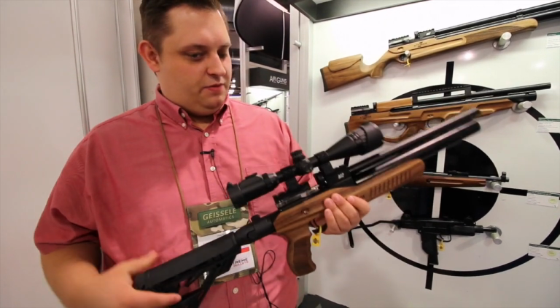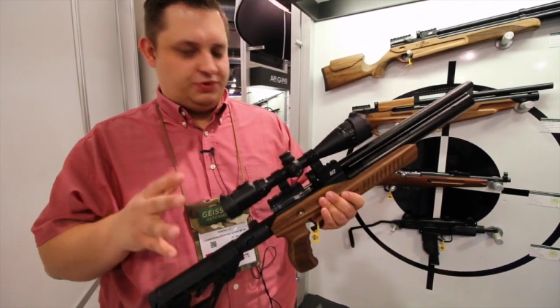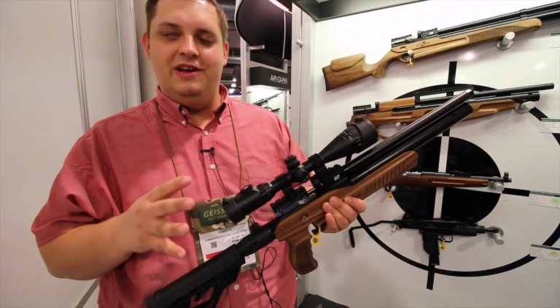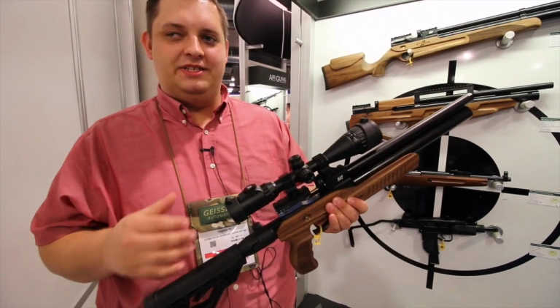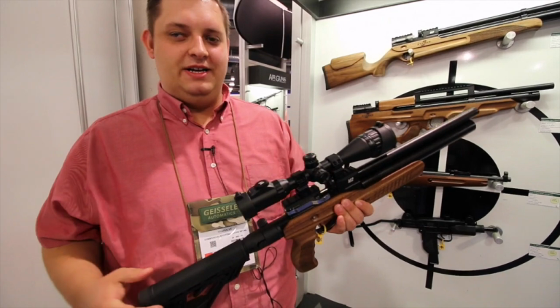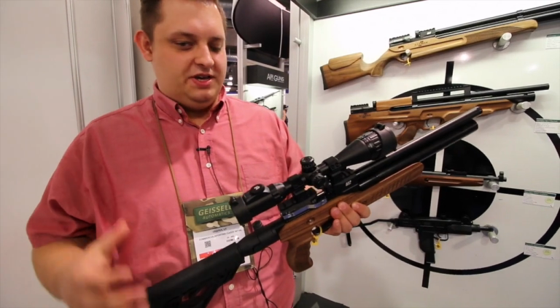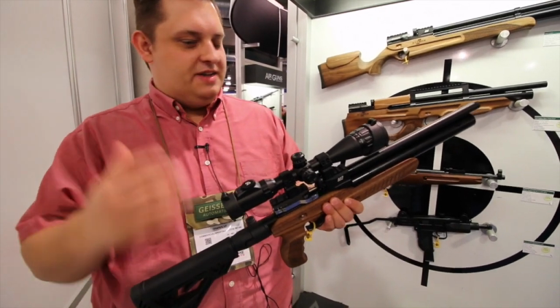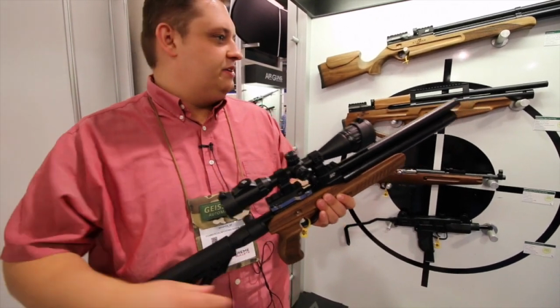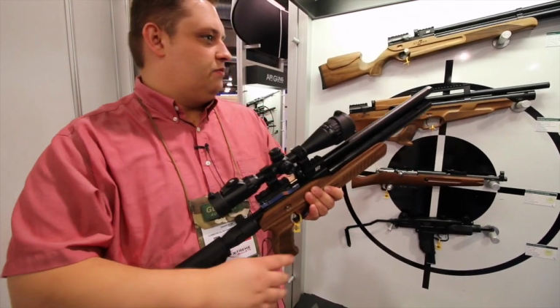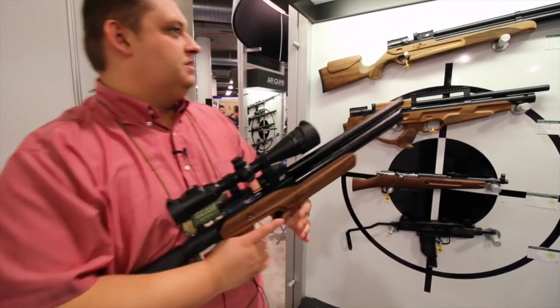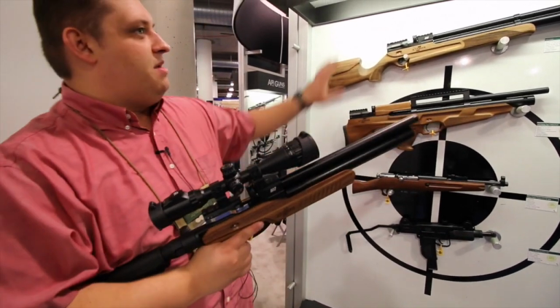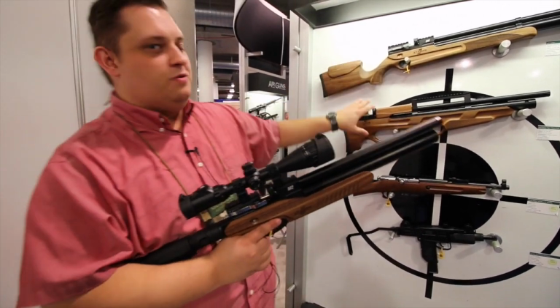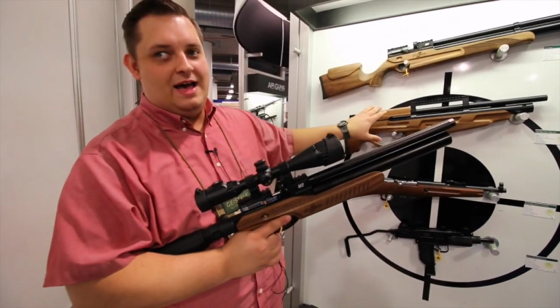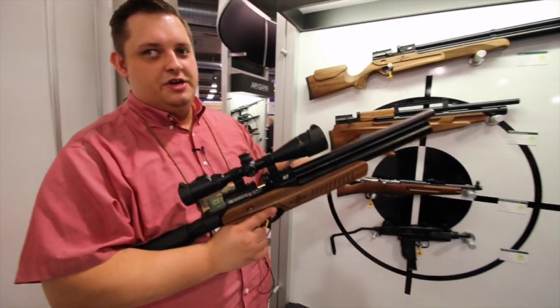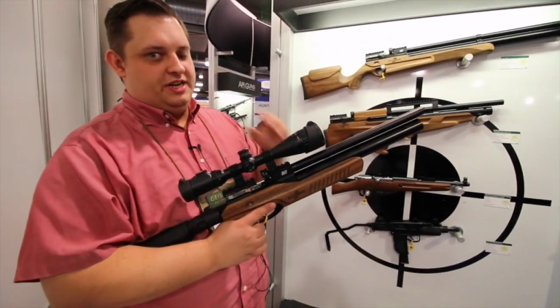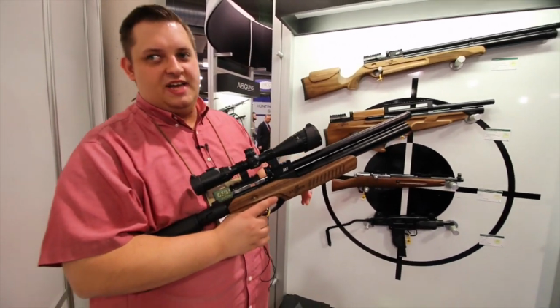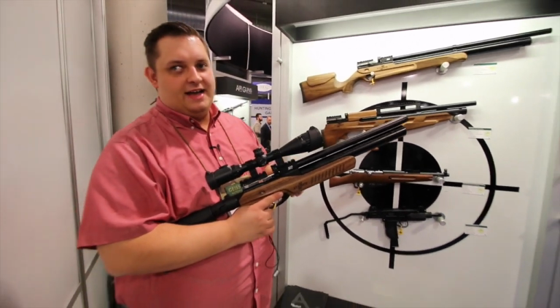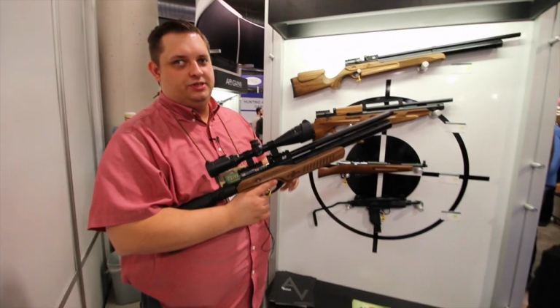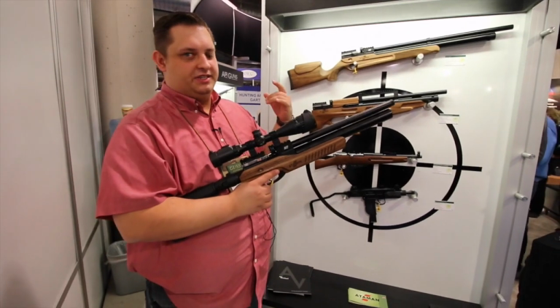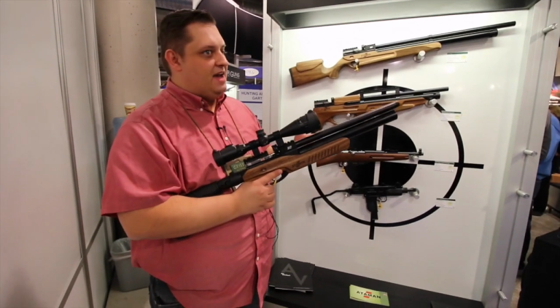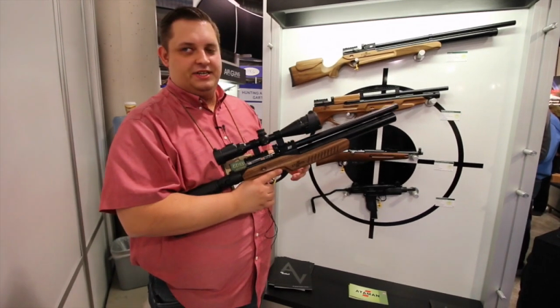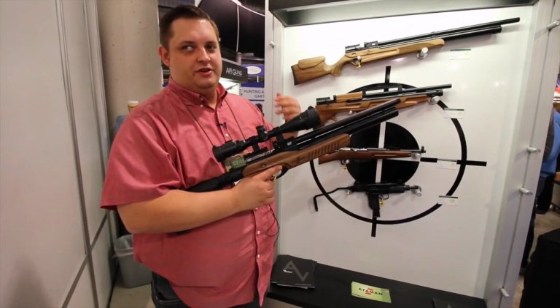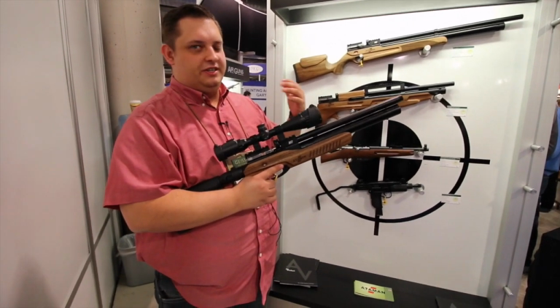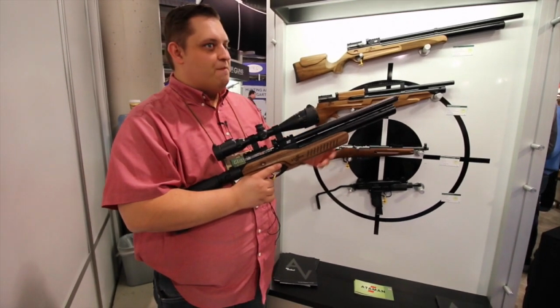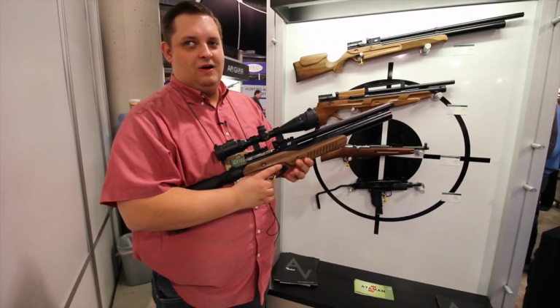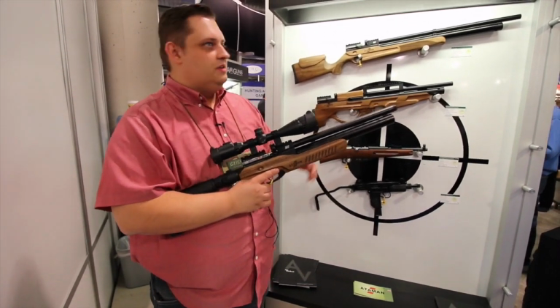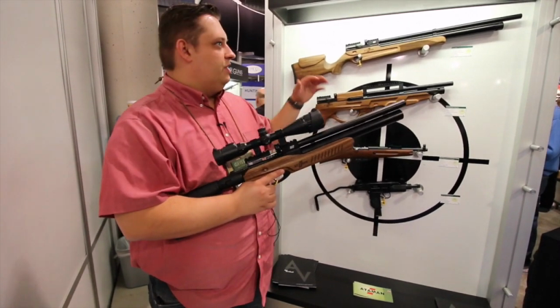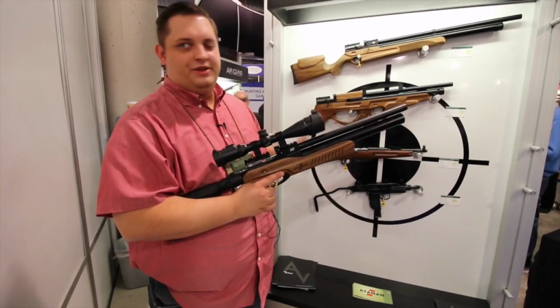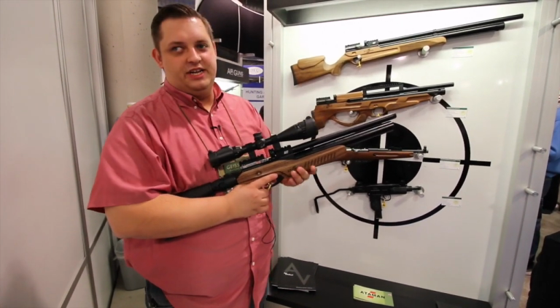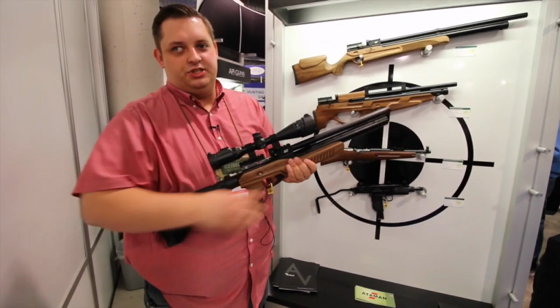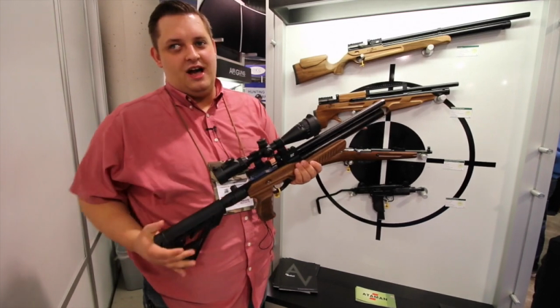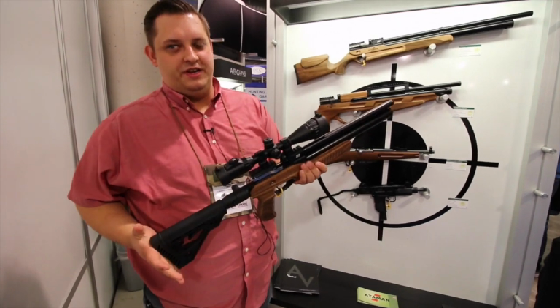What is really neat about these air guns is that basically regardless of the model you buy, you're getting the same action, you're getting the same magazine, you're getting the same barrel. Really the only thing that changes is your stock configuration.